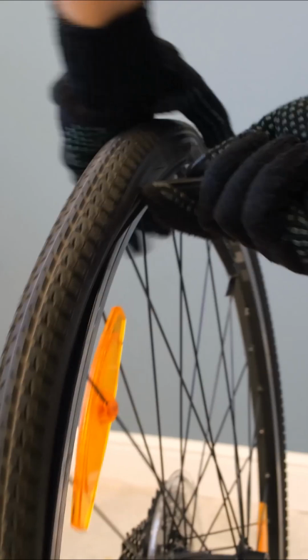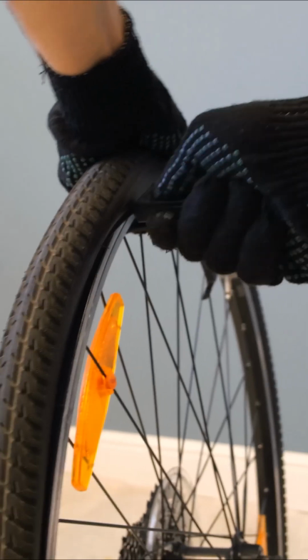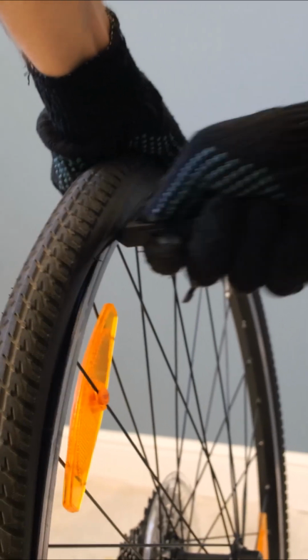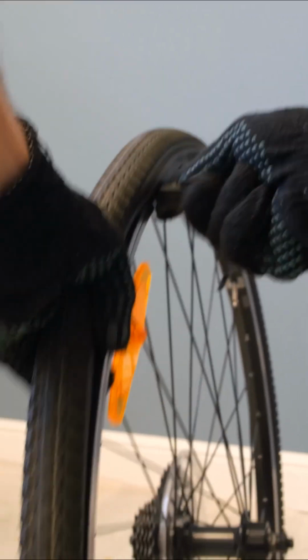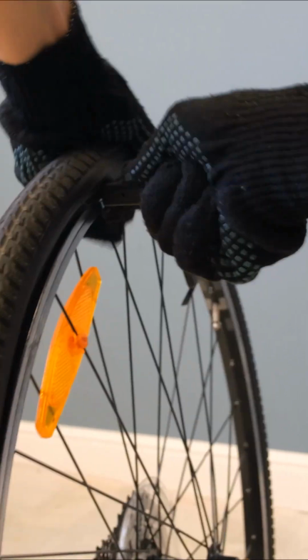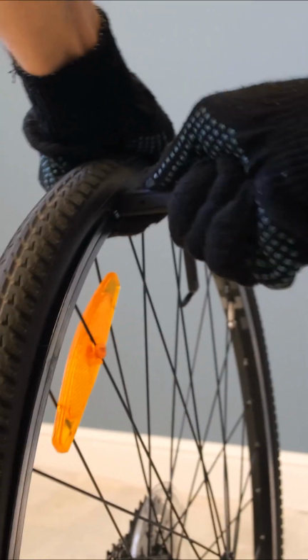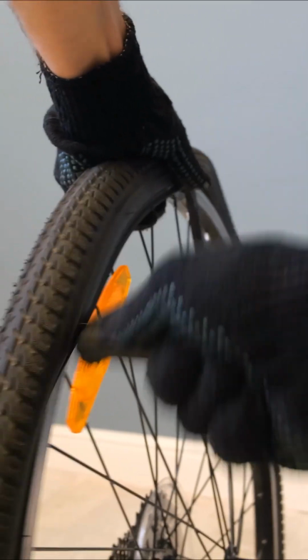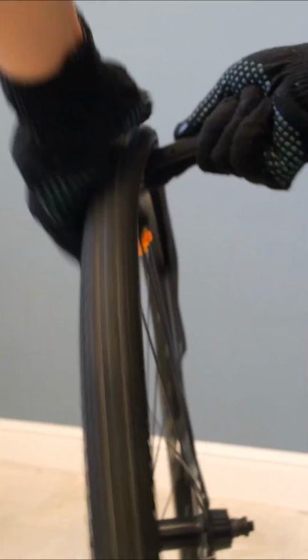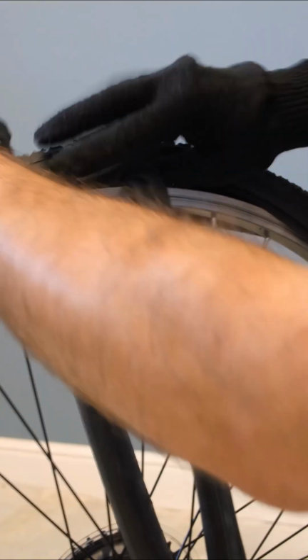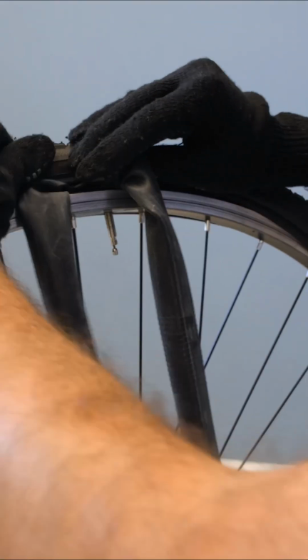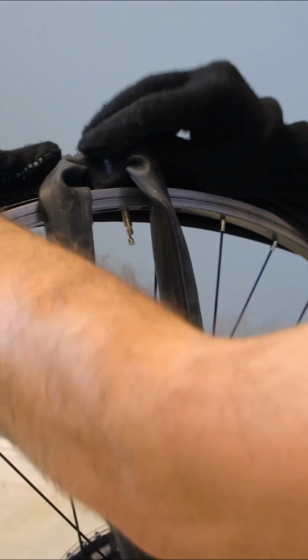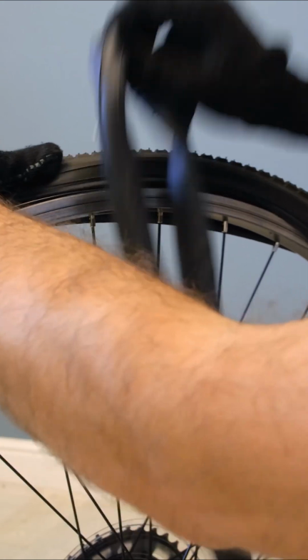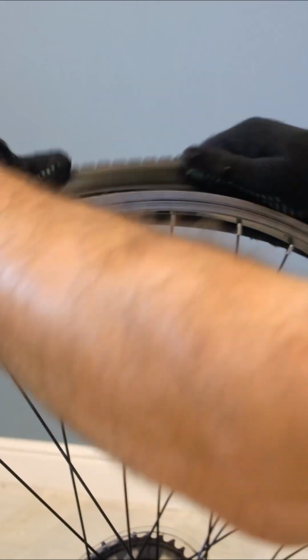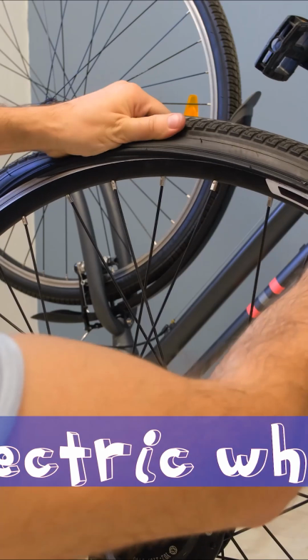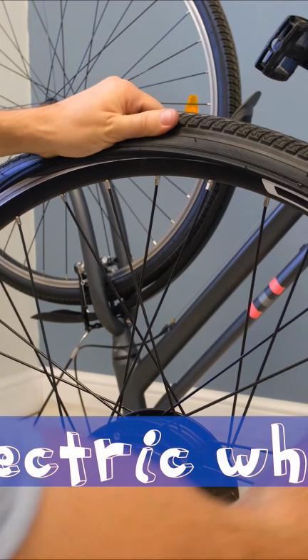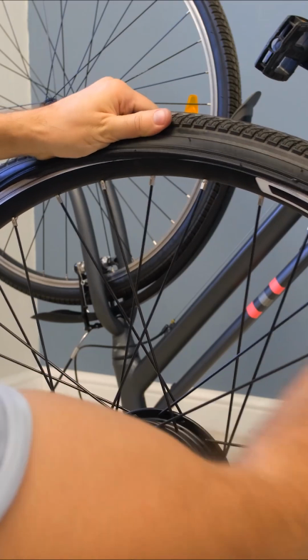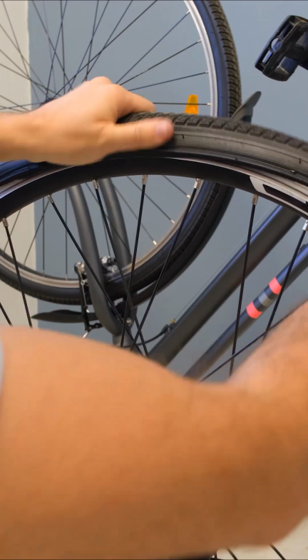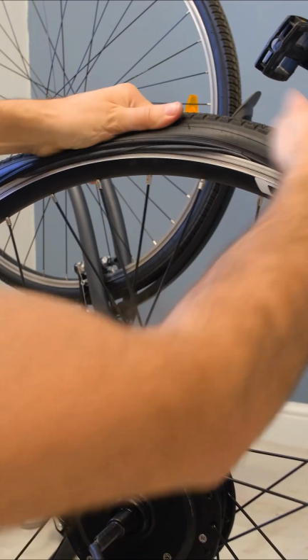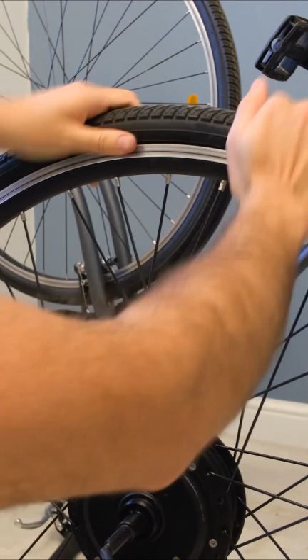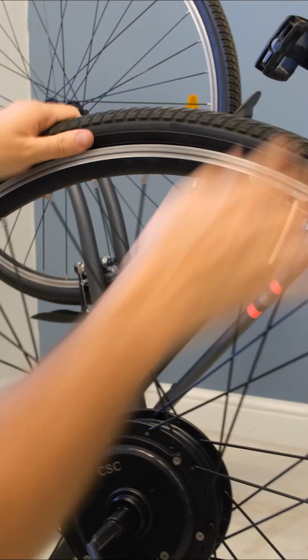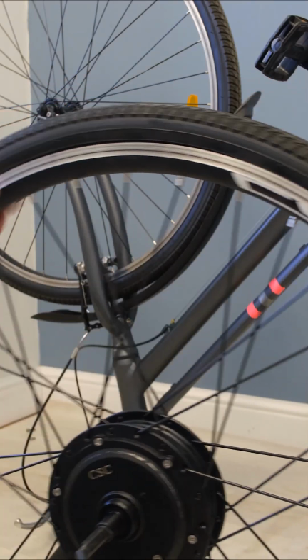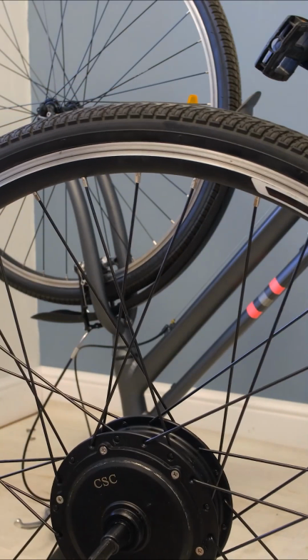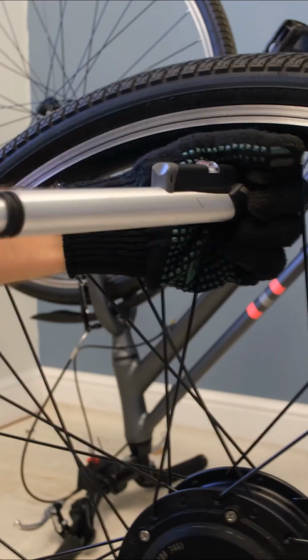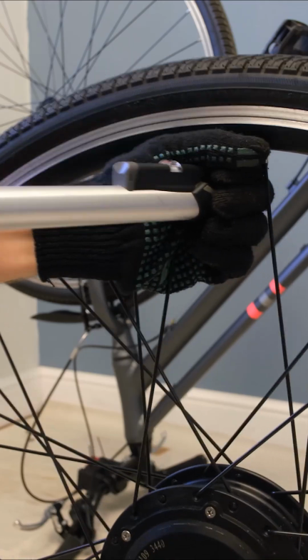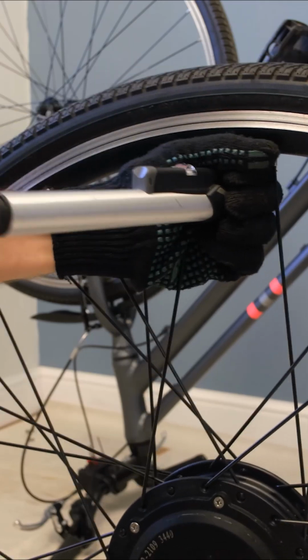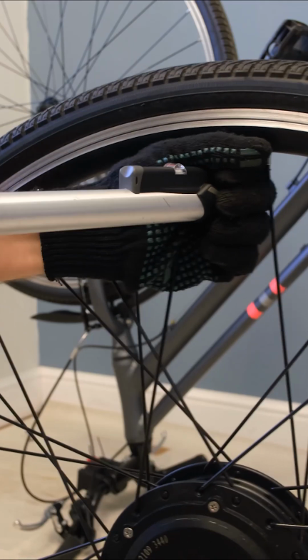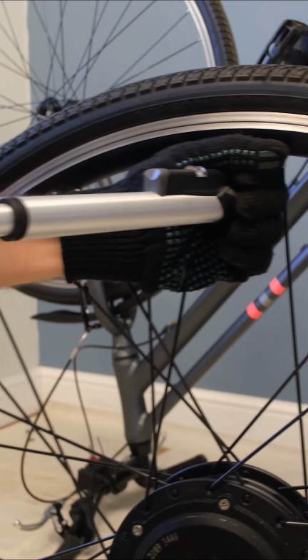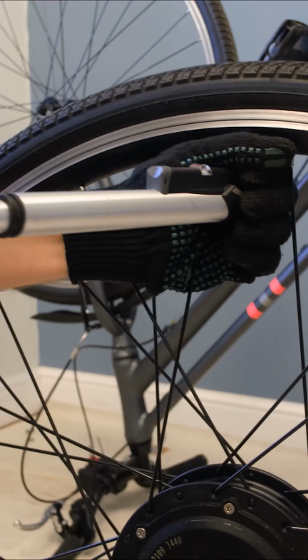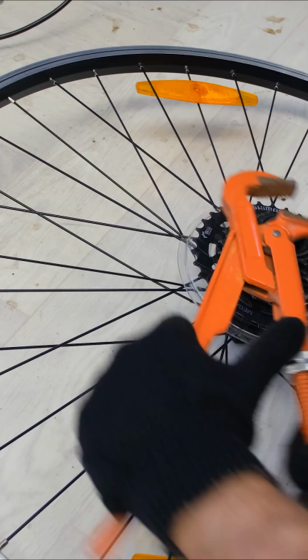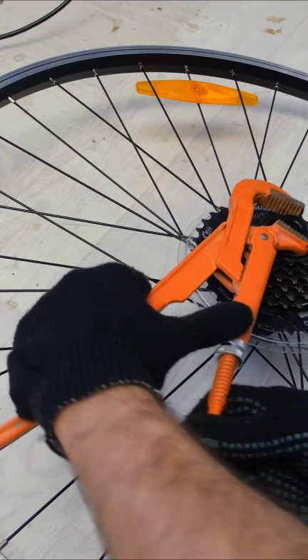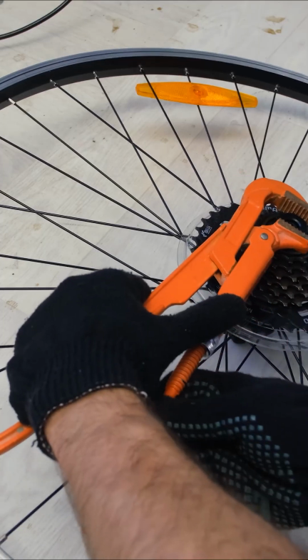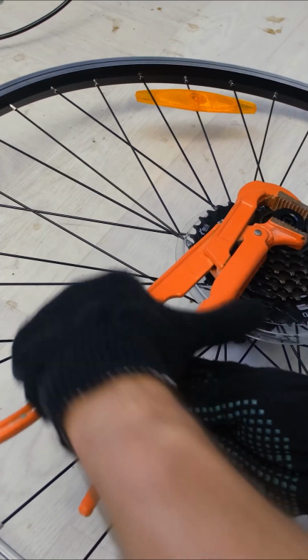Remove the tire and tube from the rear wheel. I took out the new 500W motor wheel and started assembling it. Remove the sprockets.